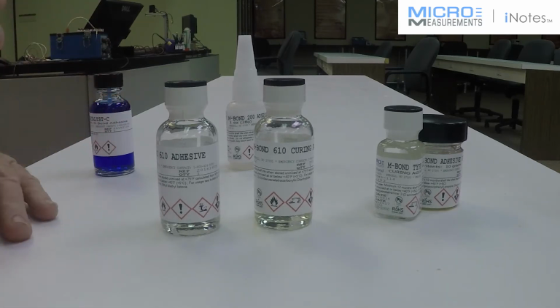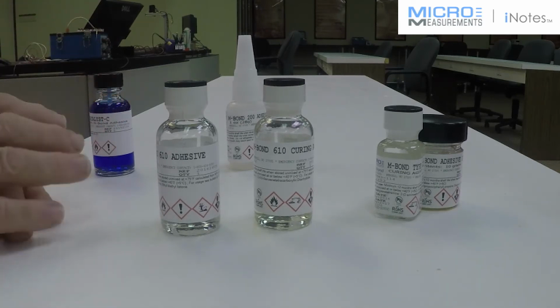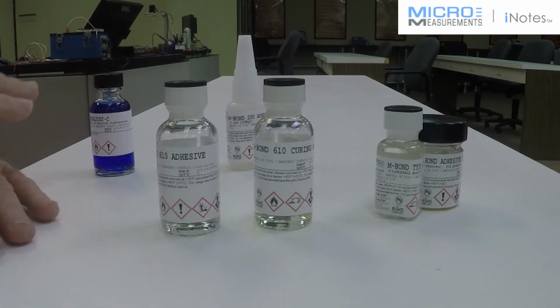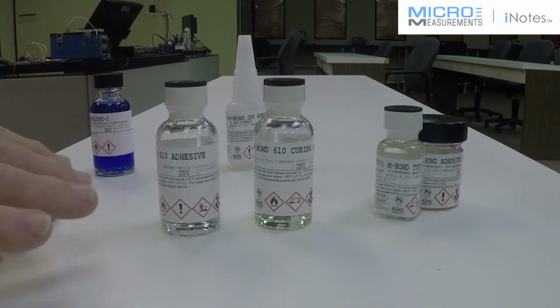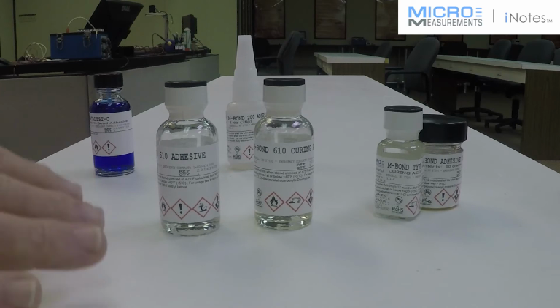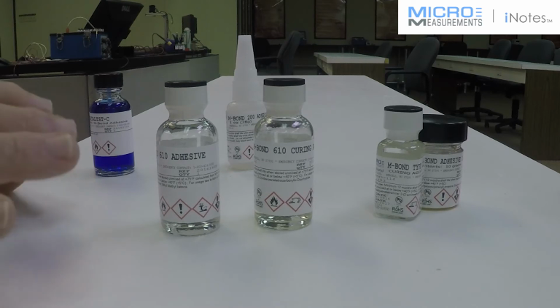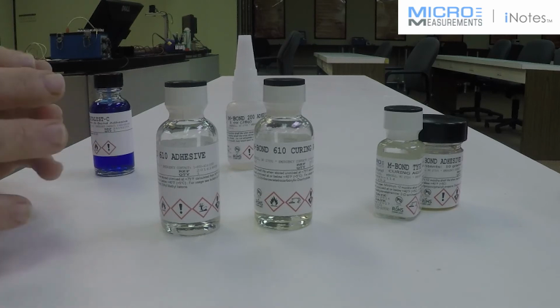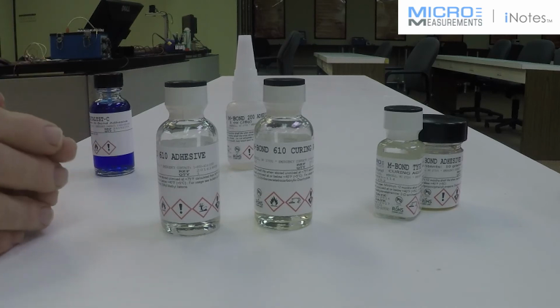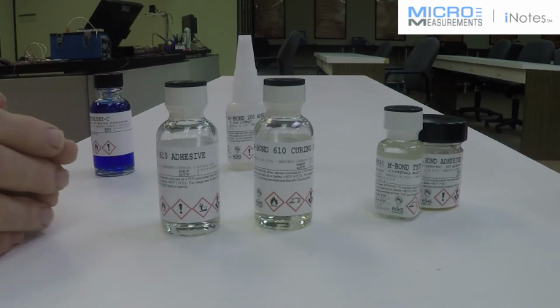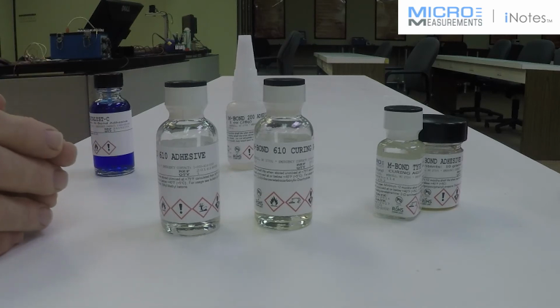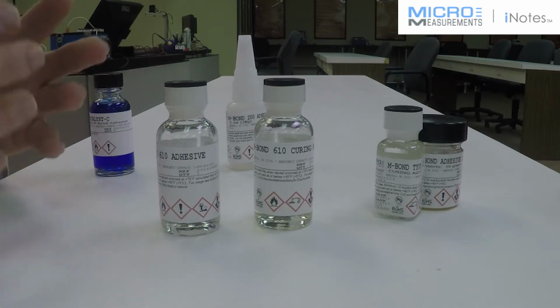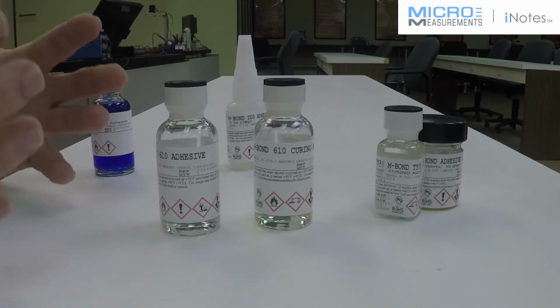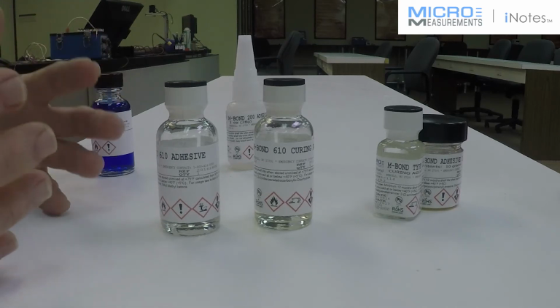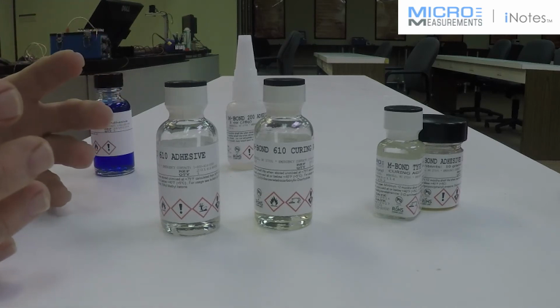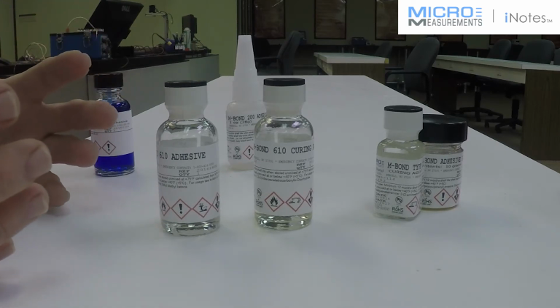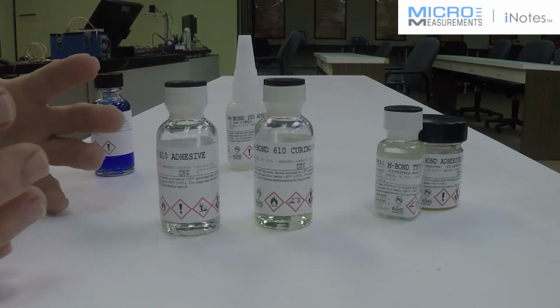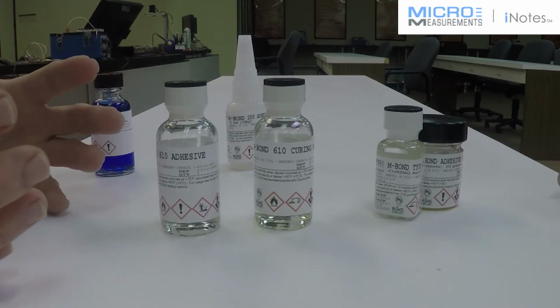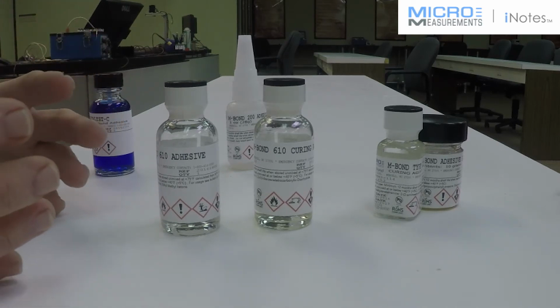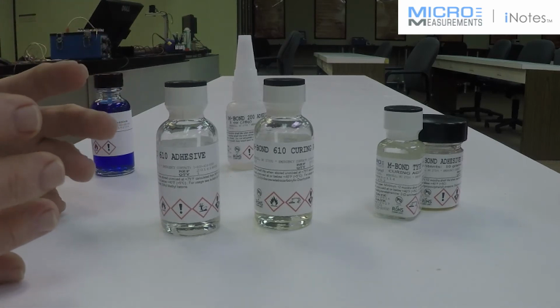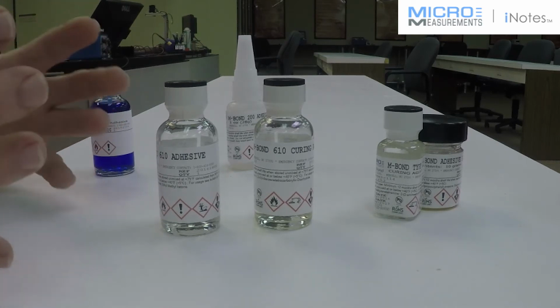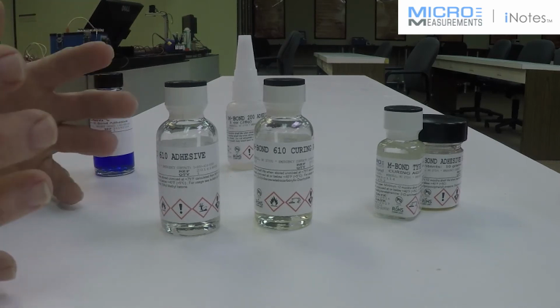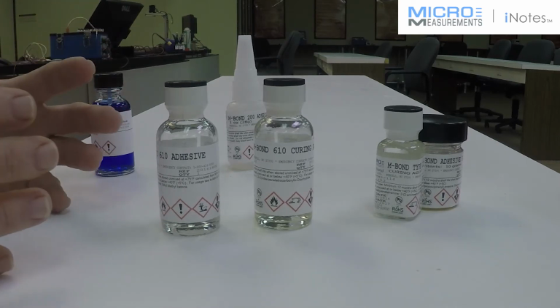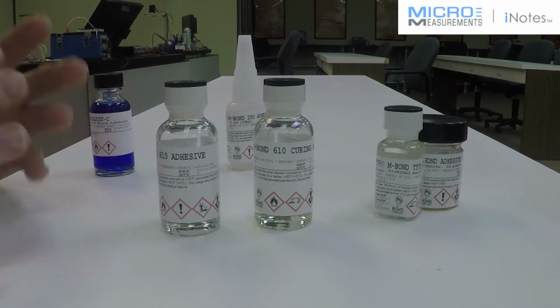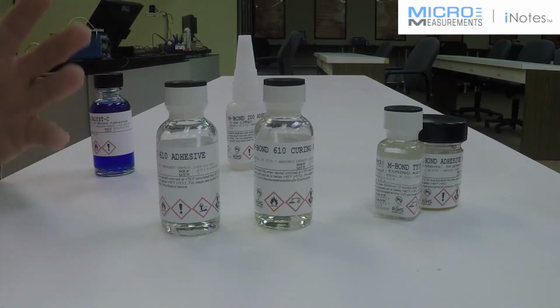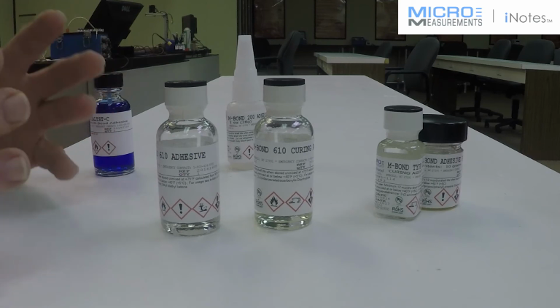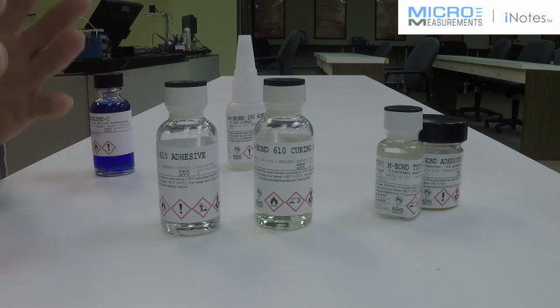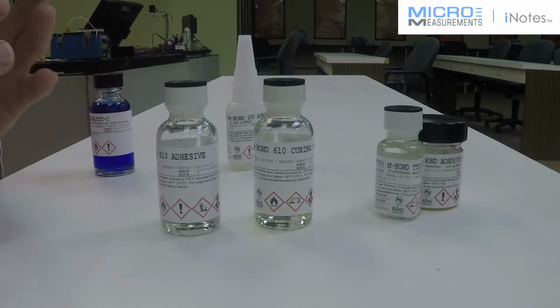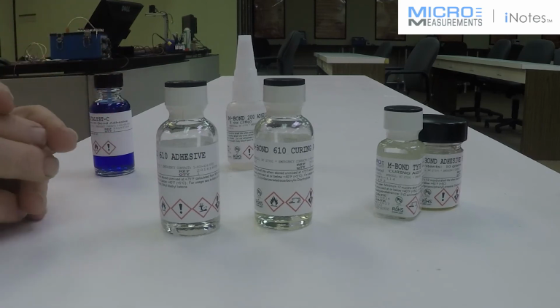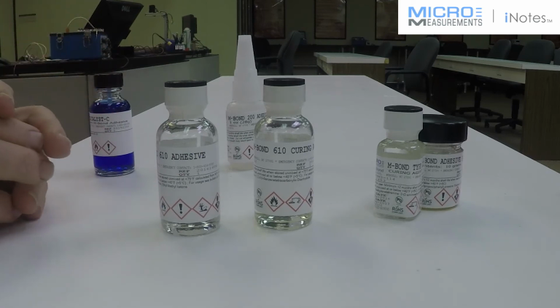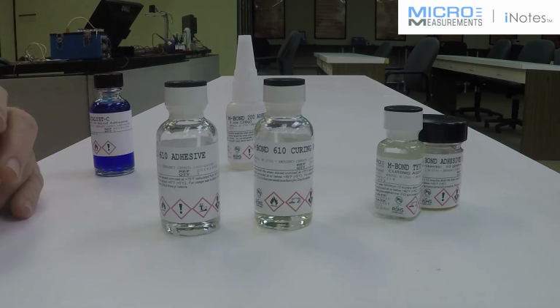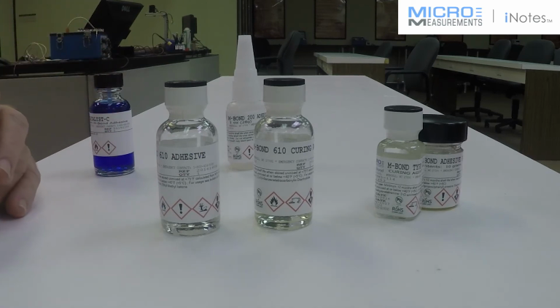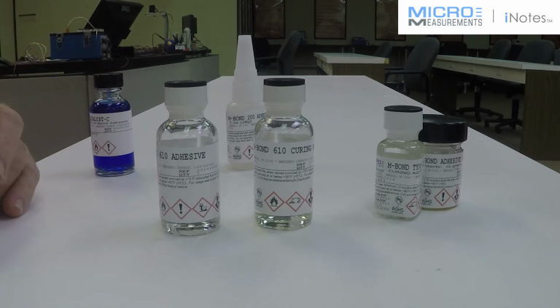You have to fill the surface with something else. If you're going to elevated temperatures, the GA61 might be an excellent choice. All right. Thanks.